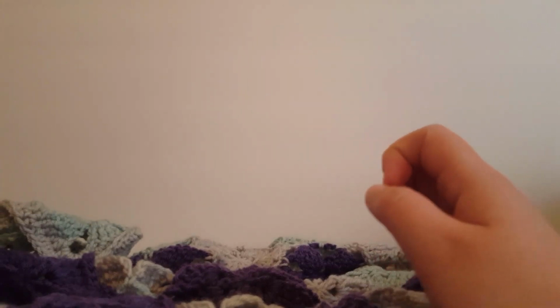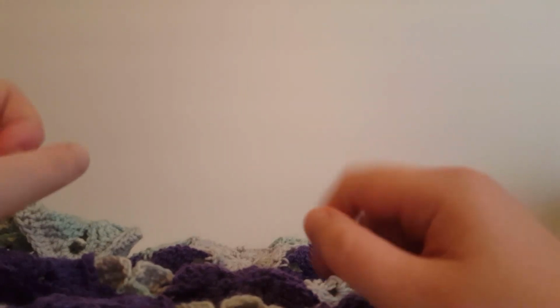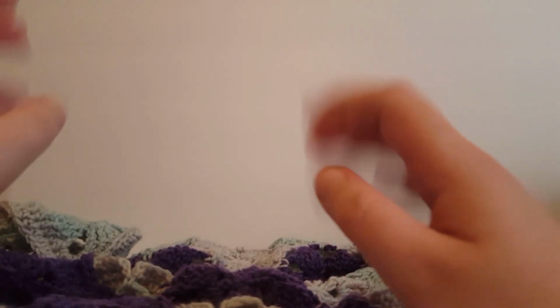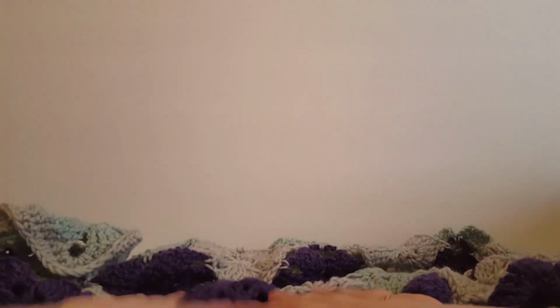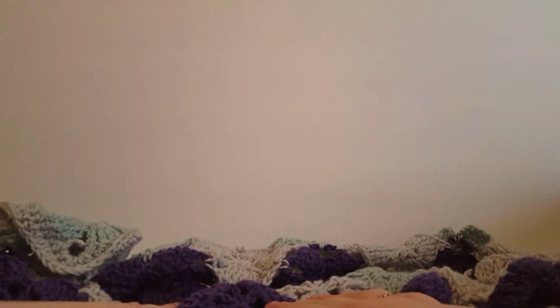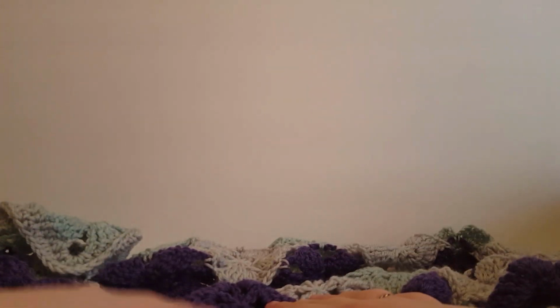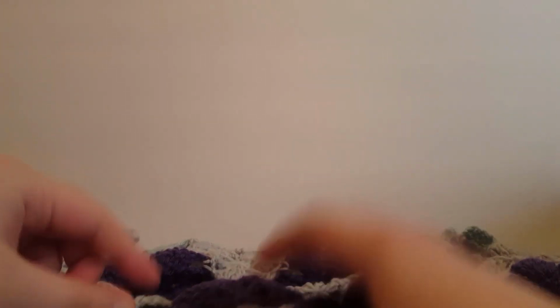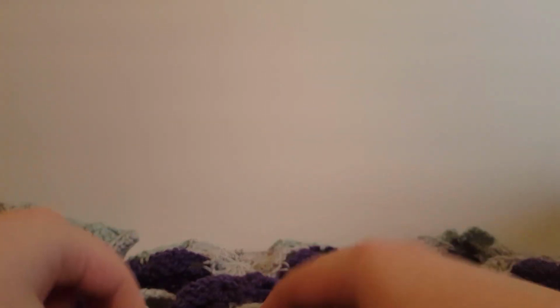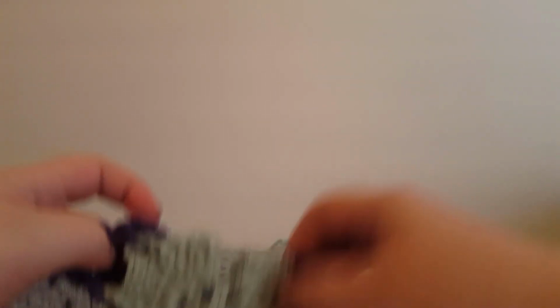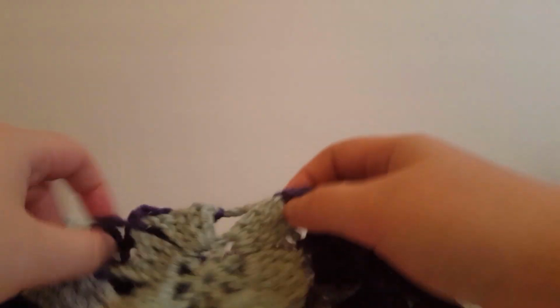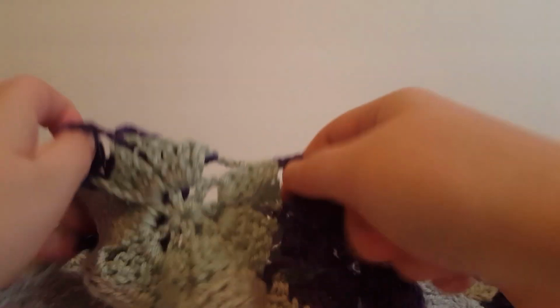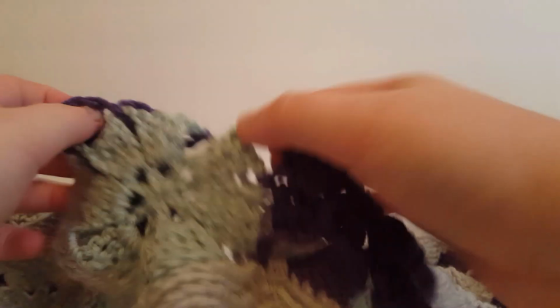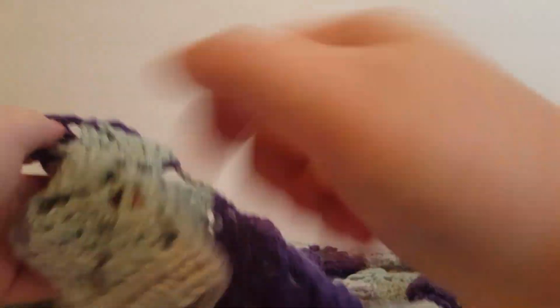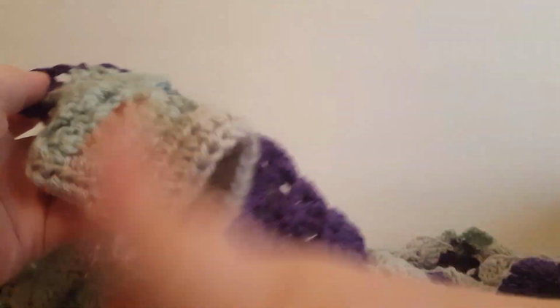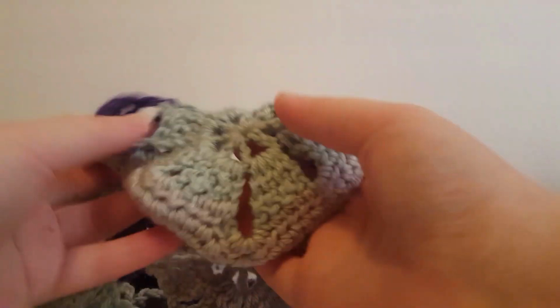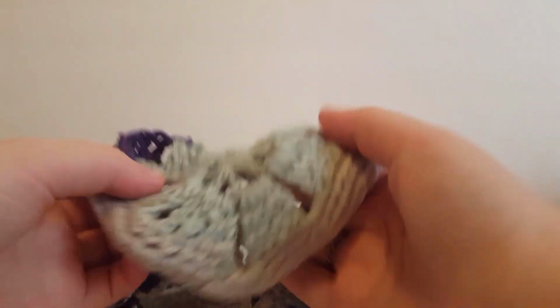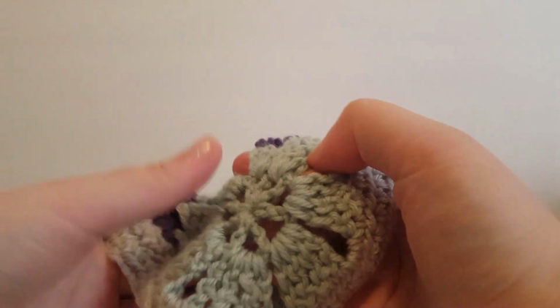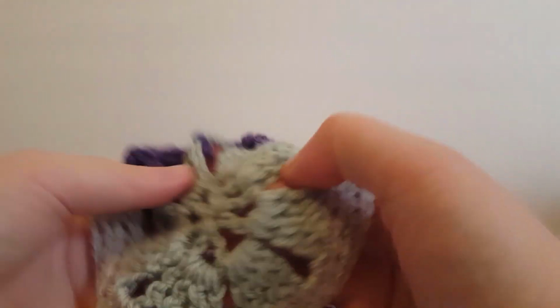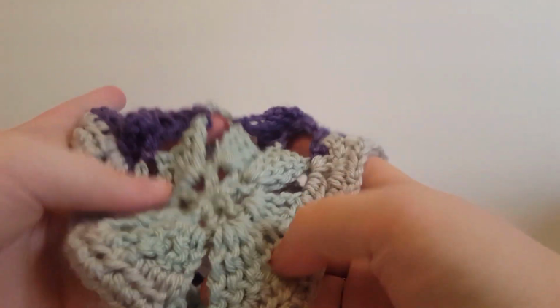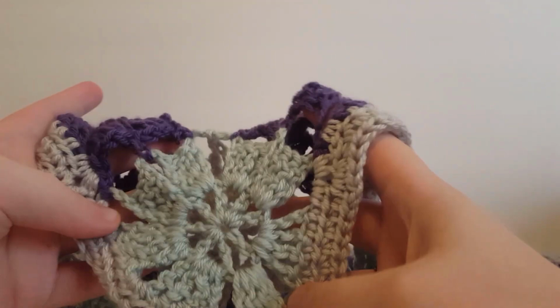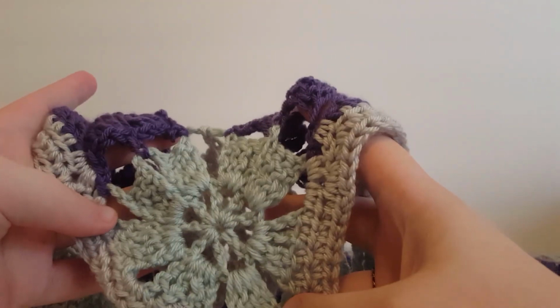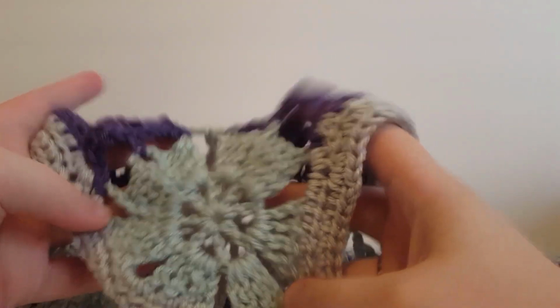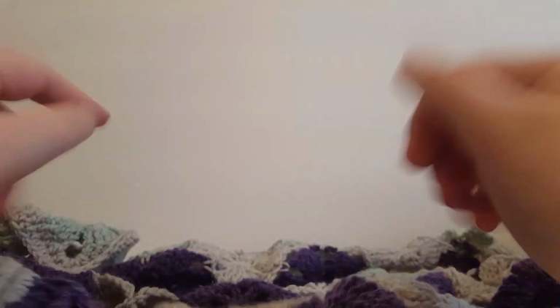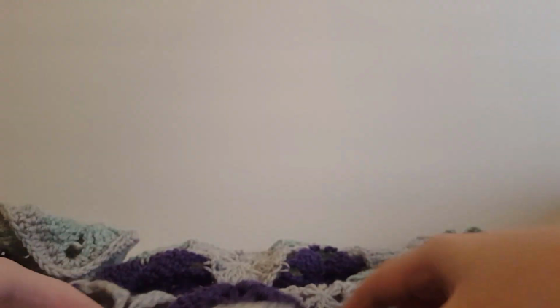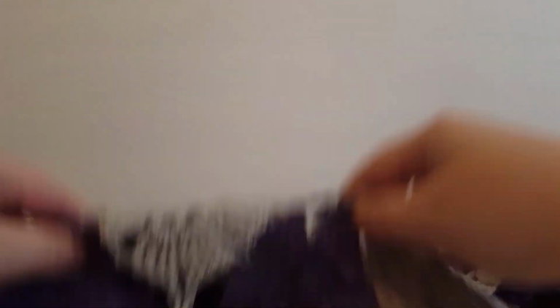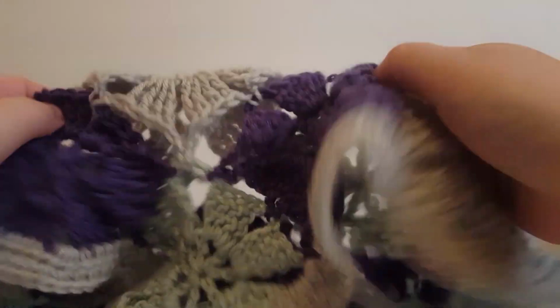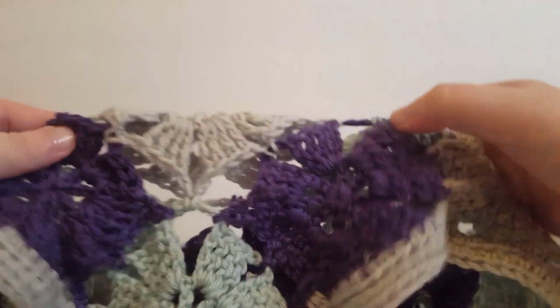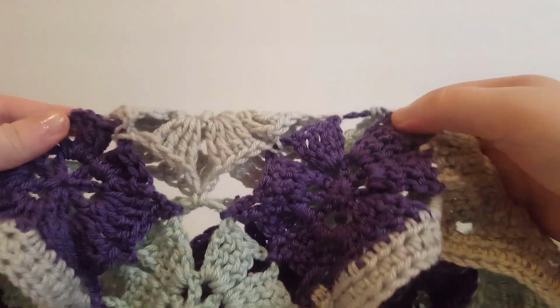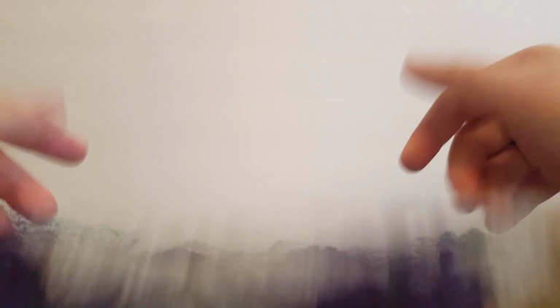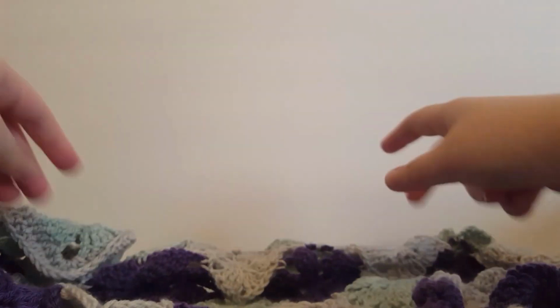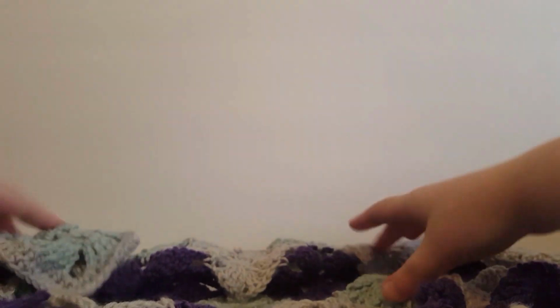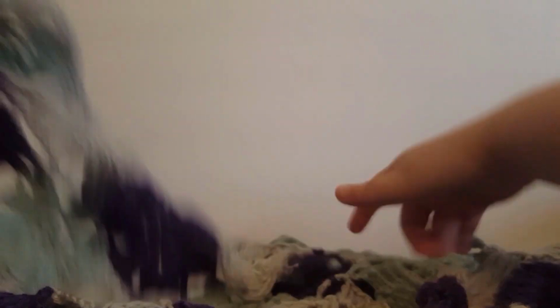Hey everyone, today I thought I would make a video on how to make these motifs here and then attach them together to make this shawl.